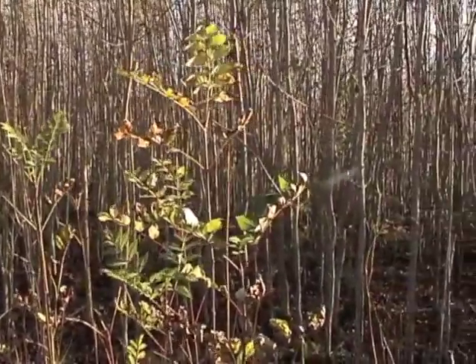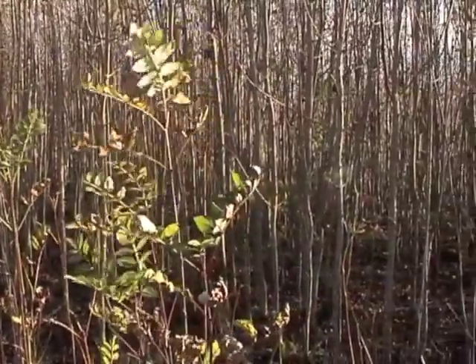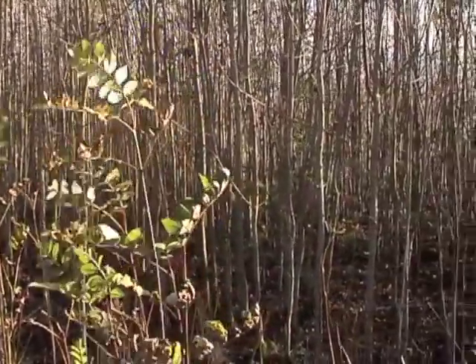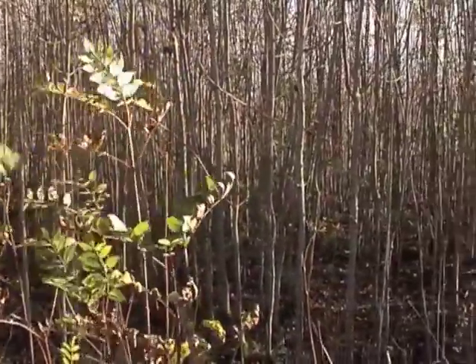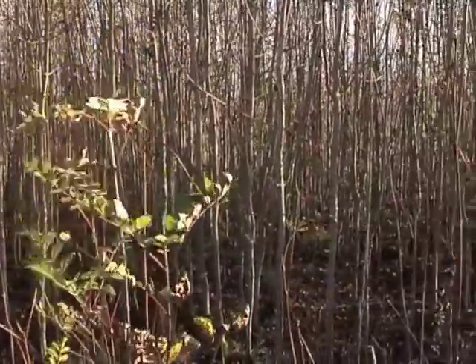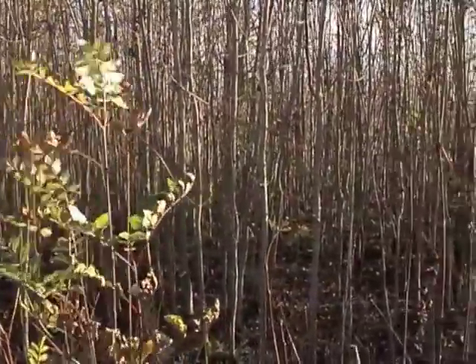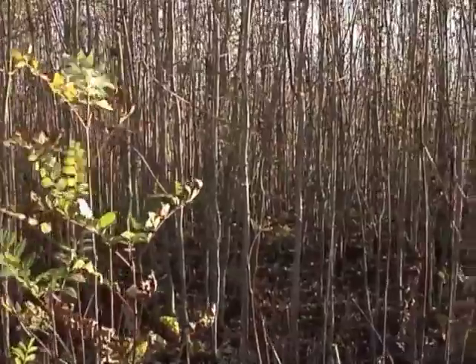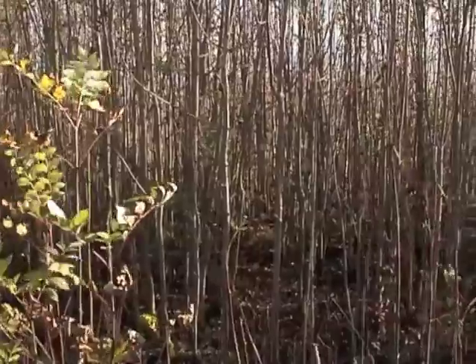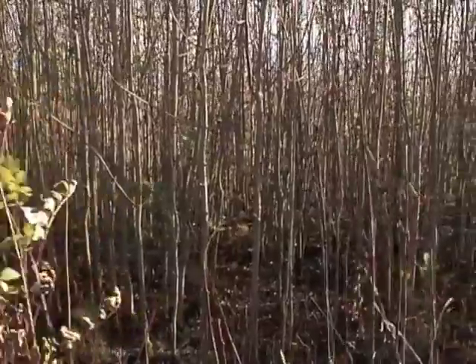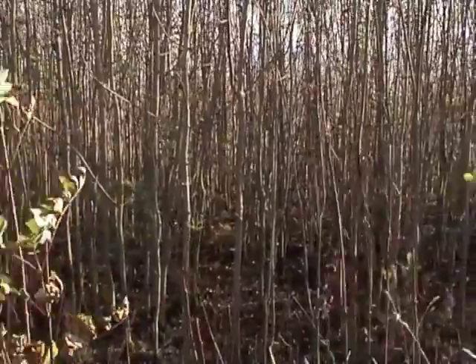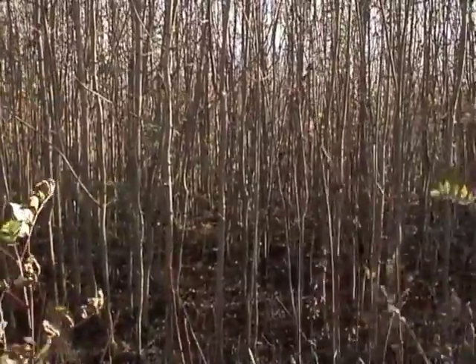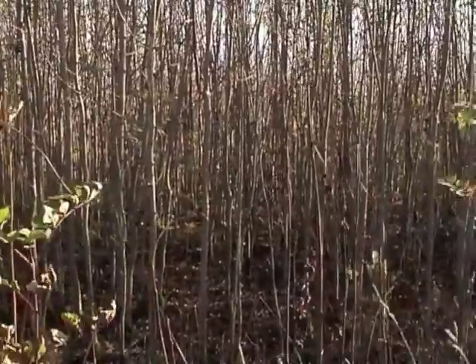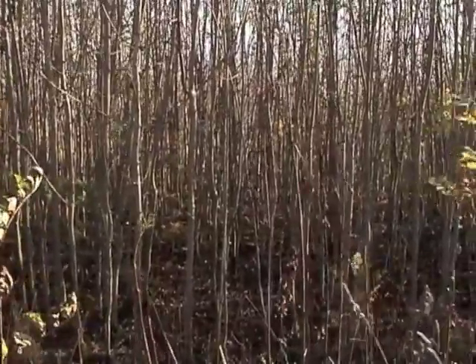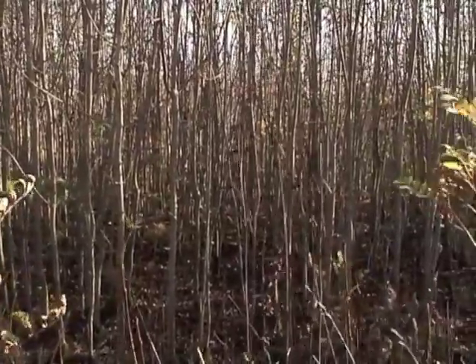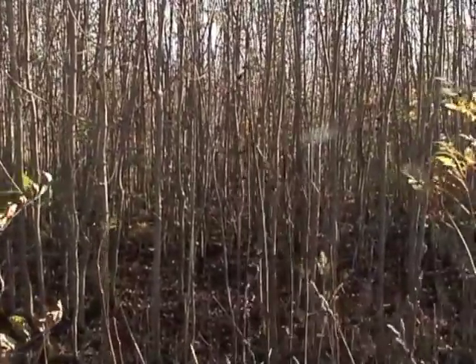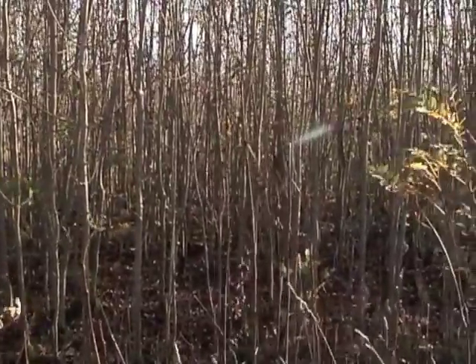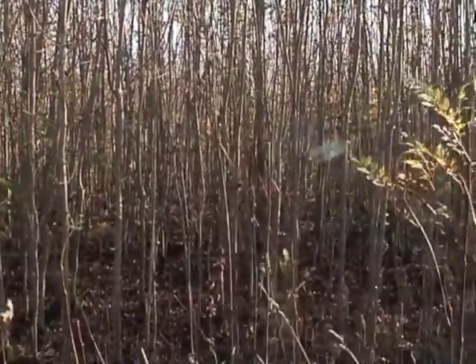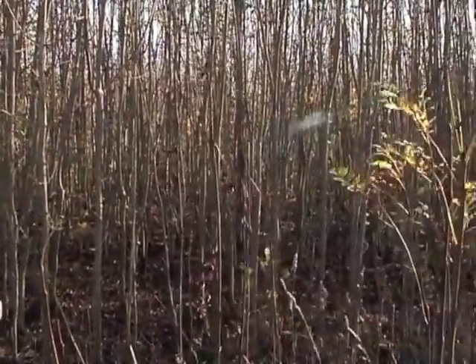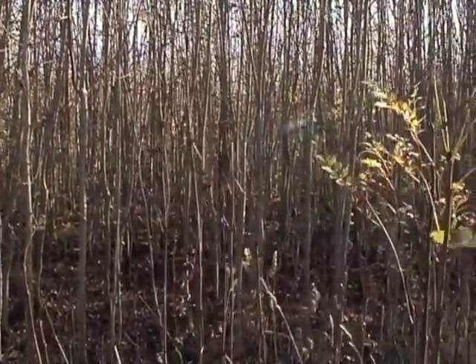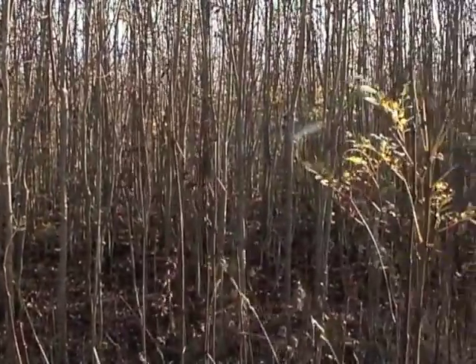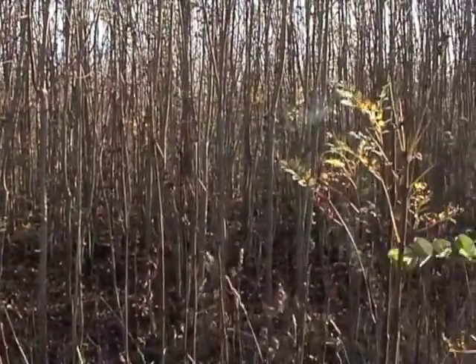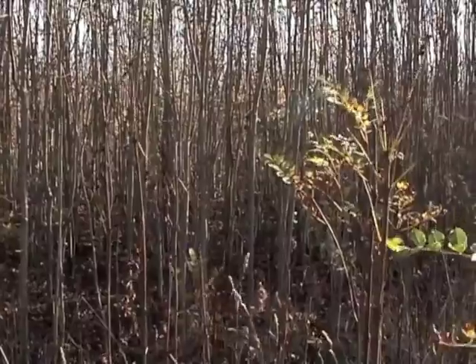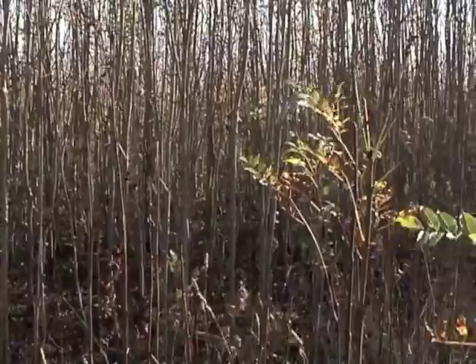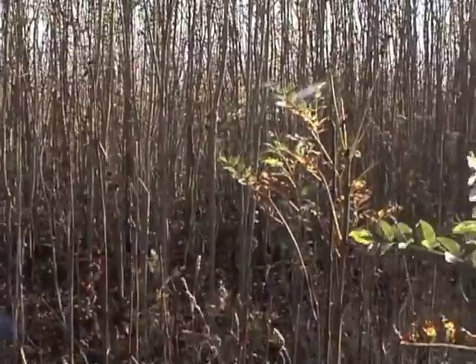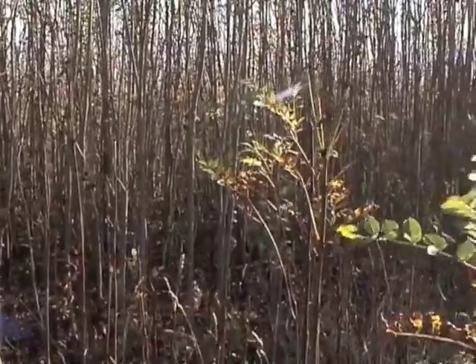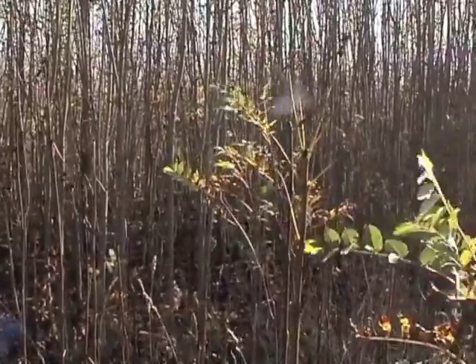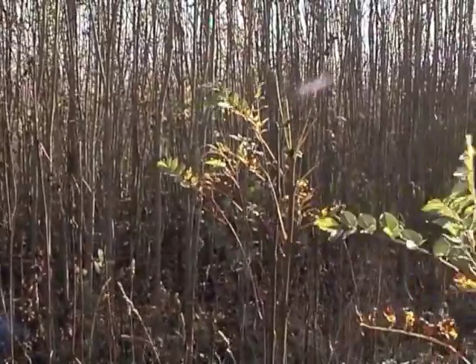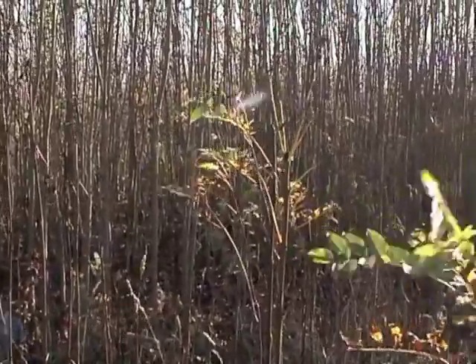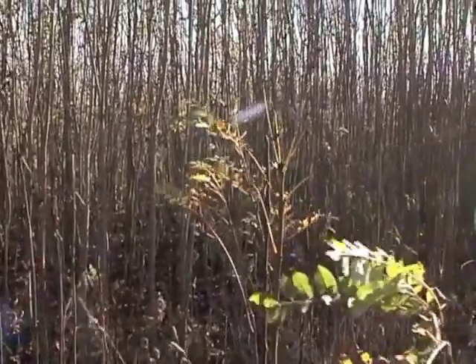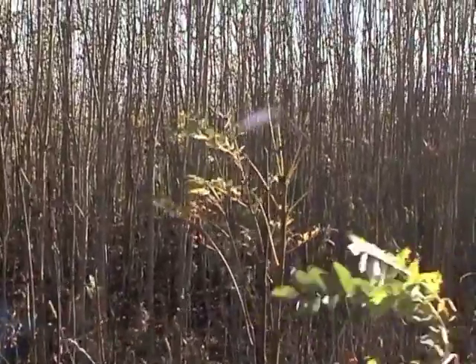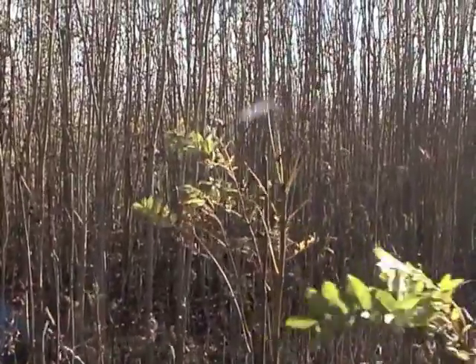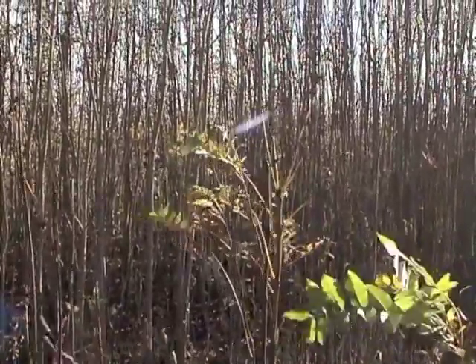We have taken samples of suspected infected trees and have sent them off to forest research for analysis. We are awaiting the results.